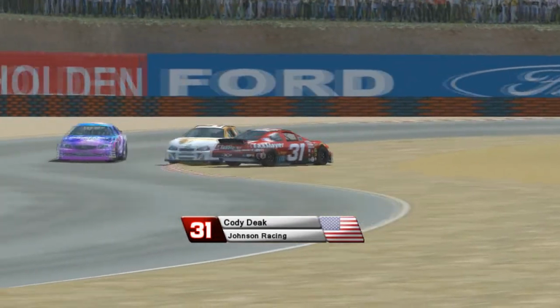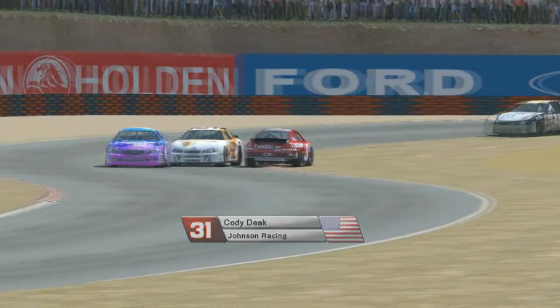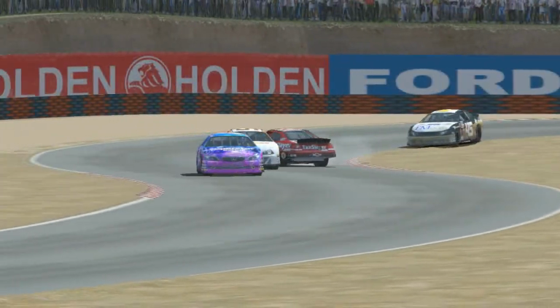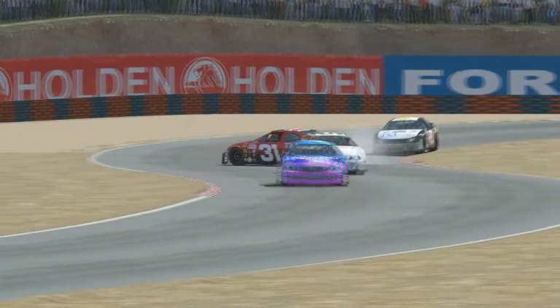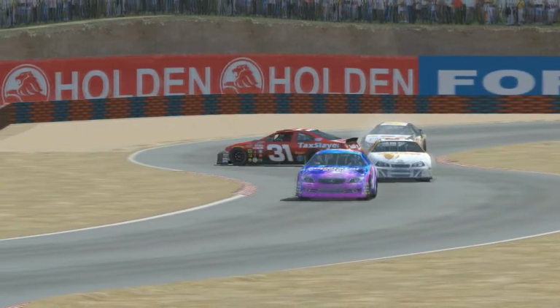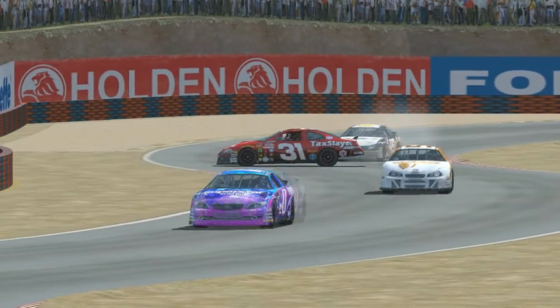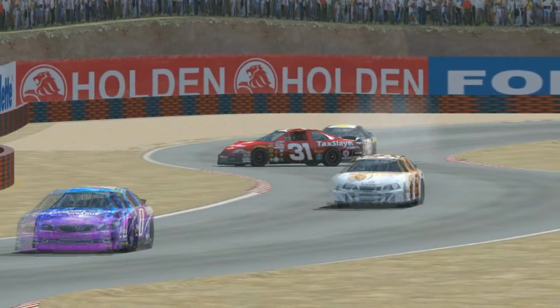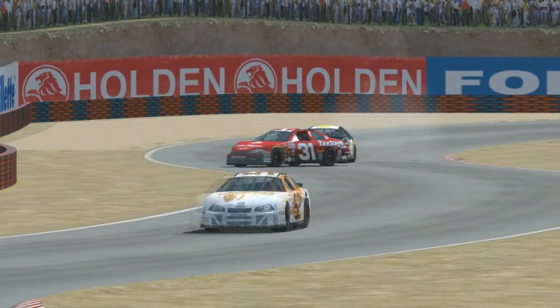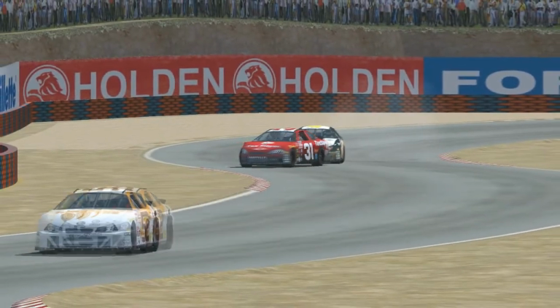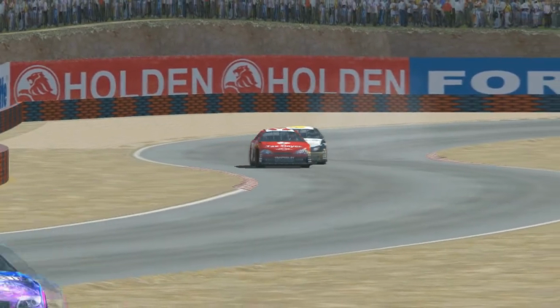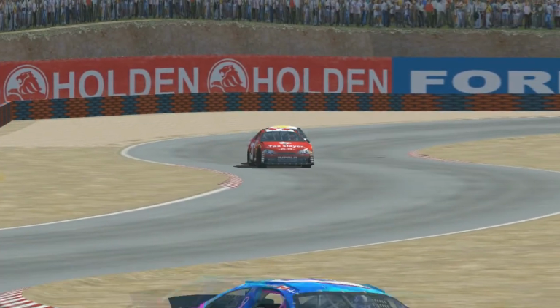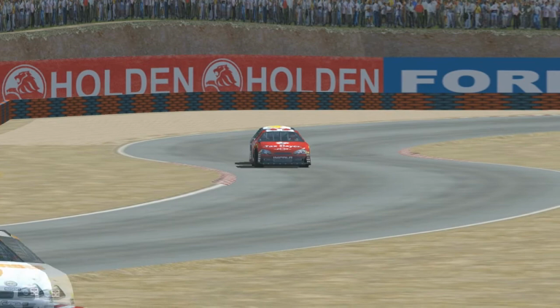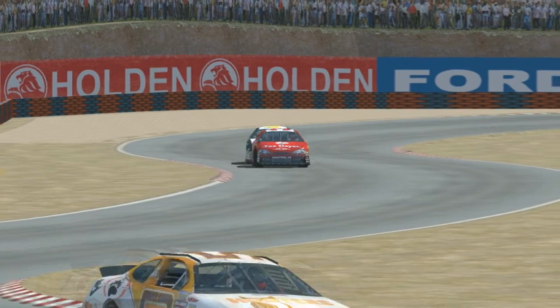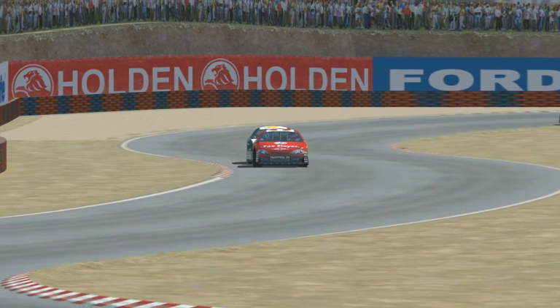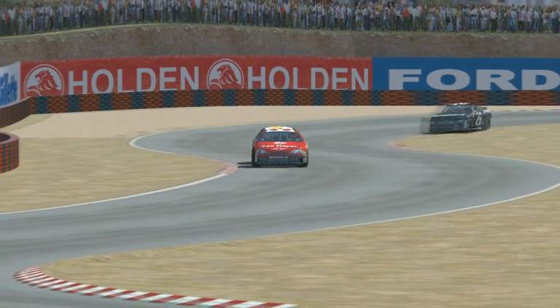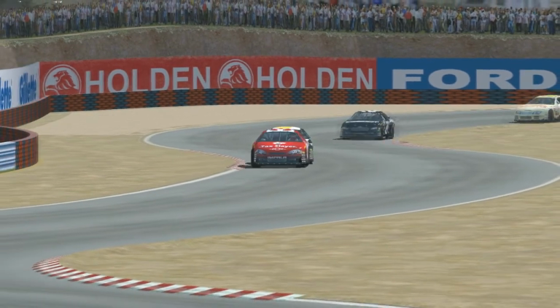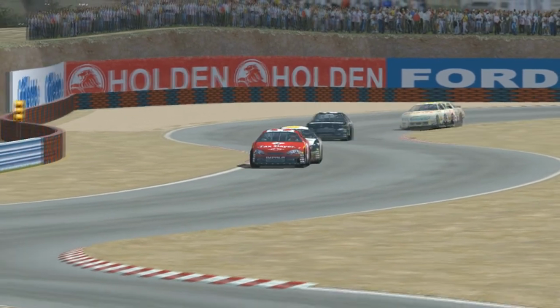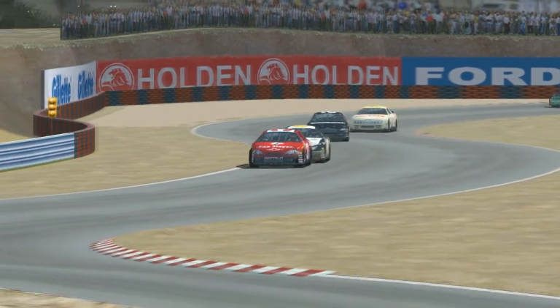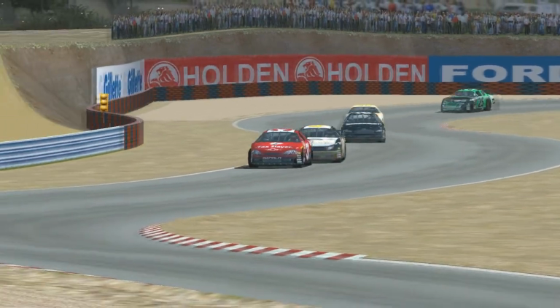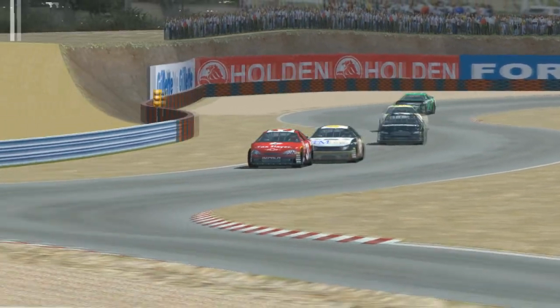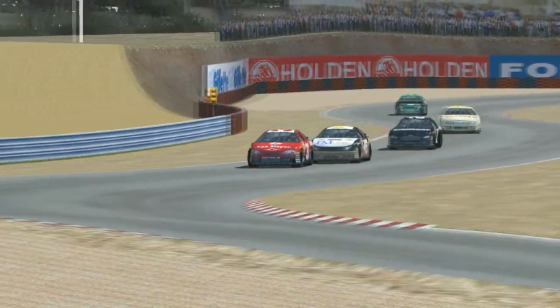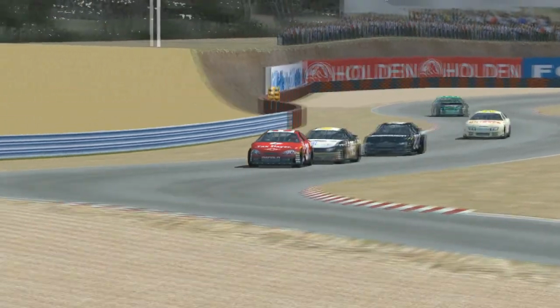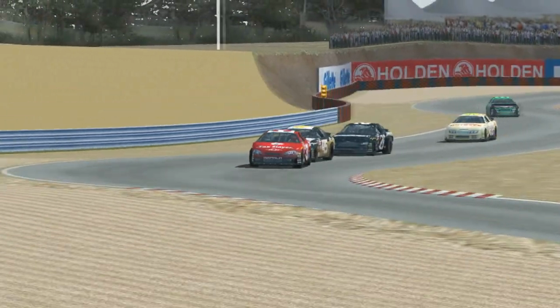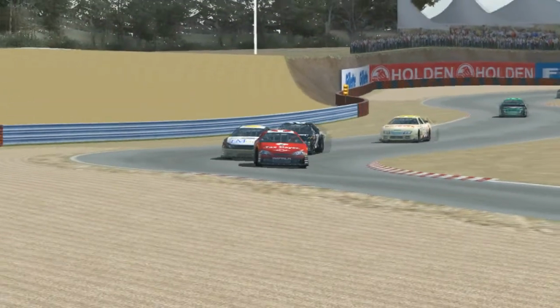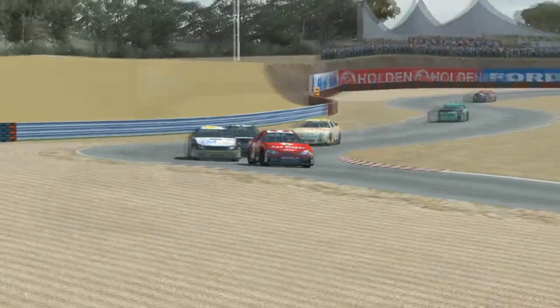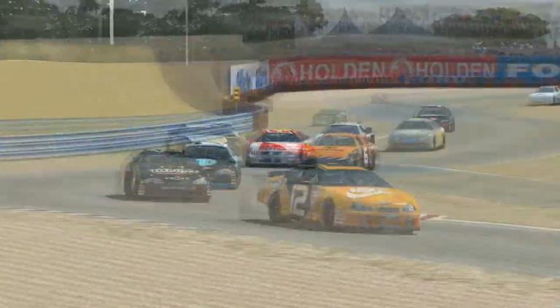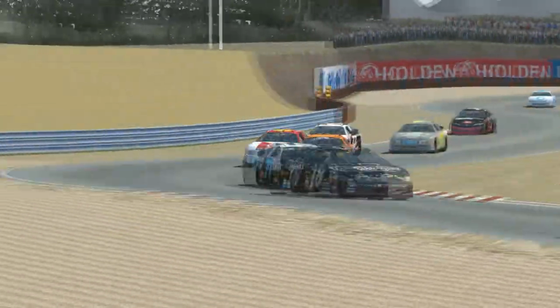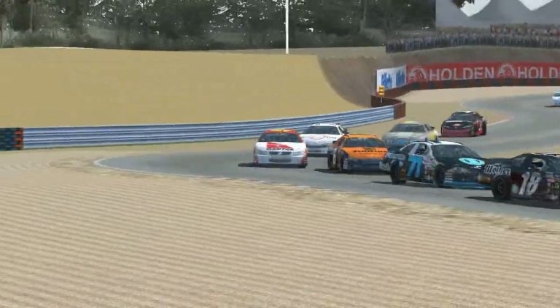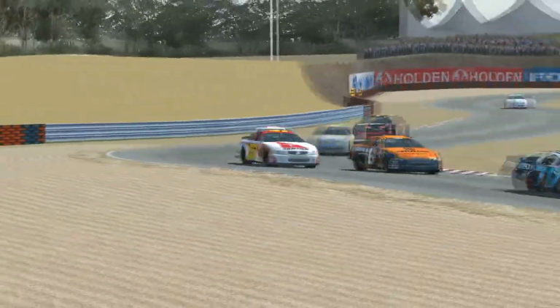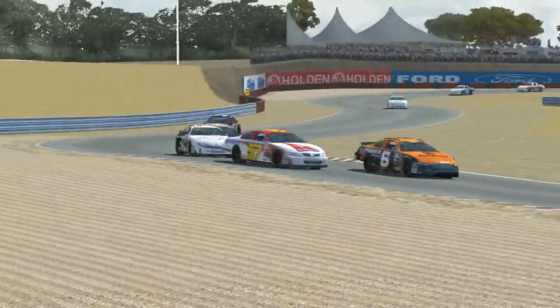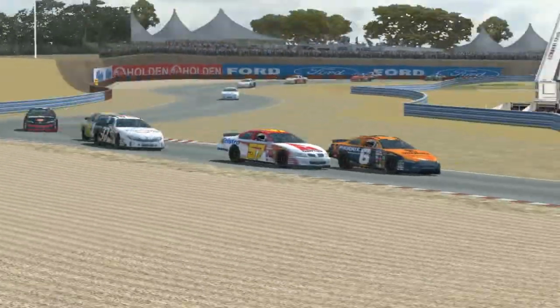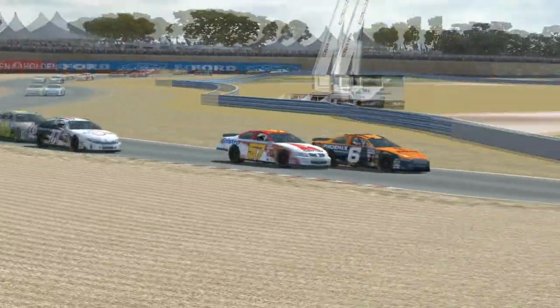Cody Deke, who was also involved, gets turned by Lenny Jacobs and almost collects Claire Ossier. I think Jacobs wasn't too happy with Deke for something that happened earlier in the race and just wanted to let him know.